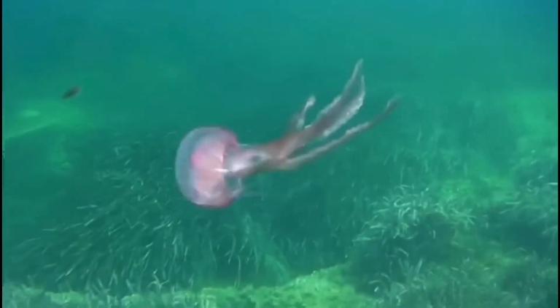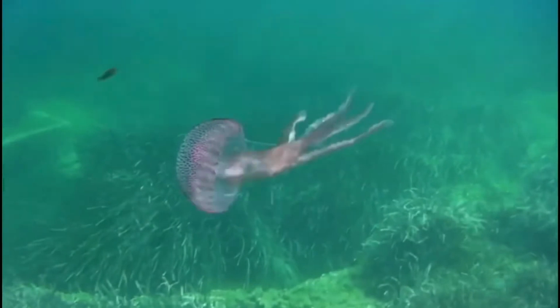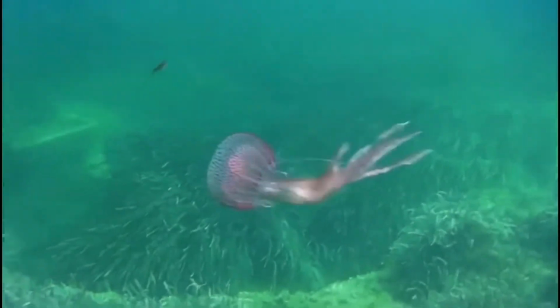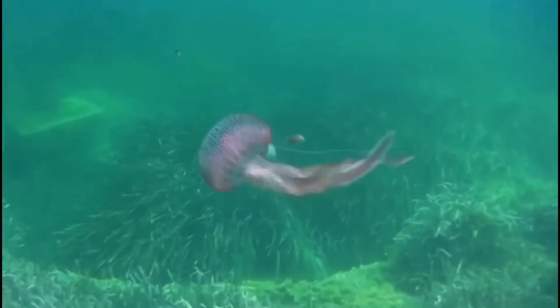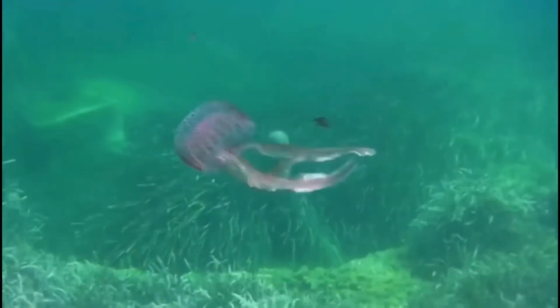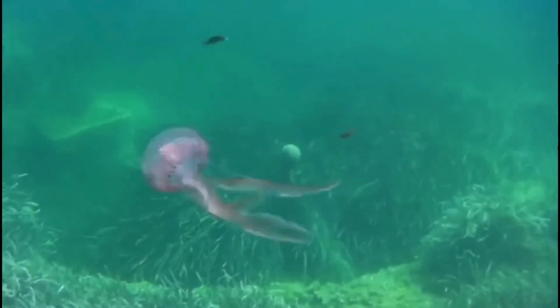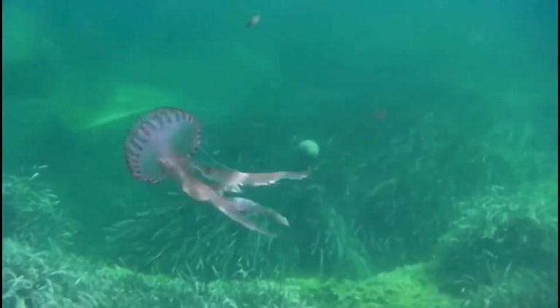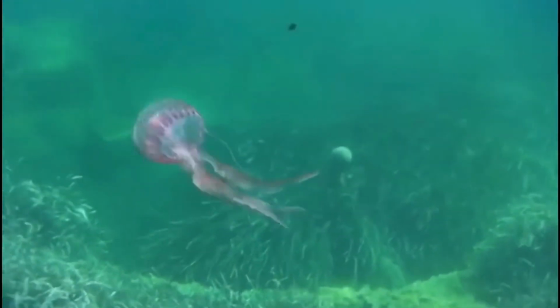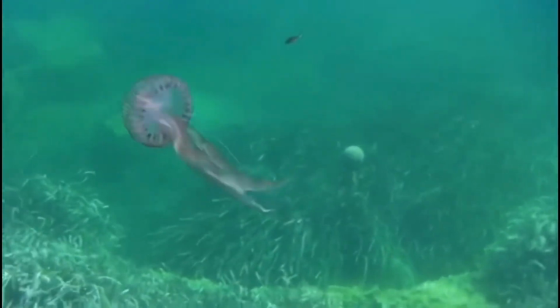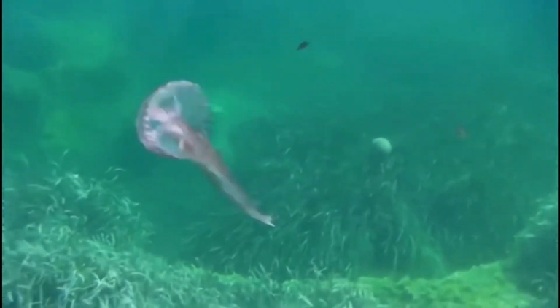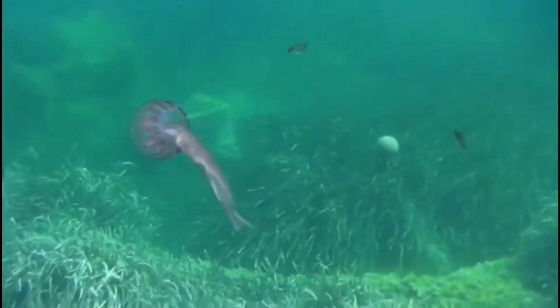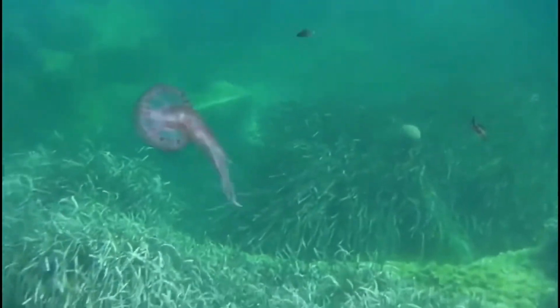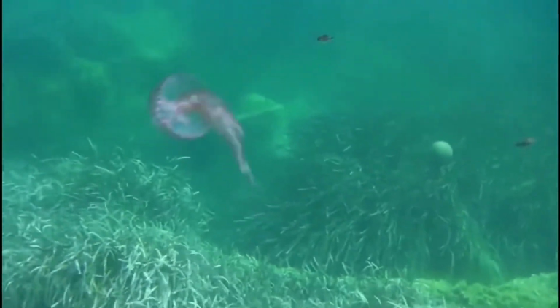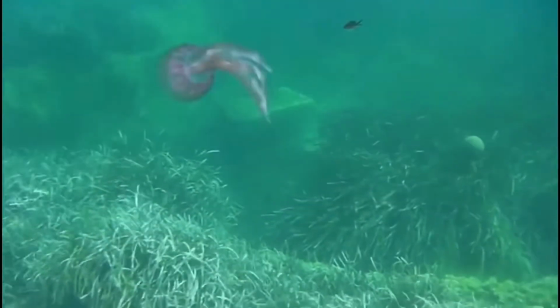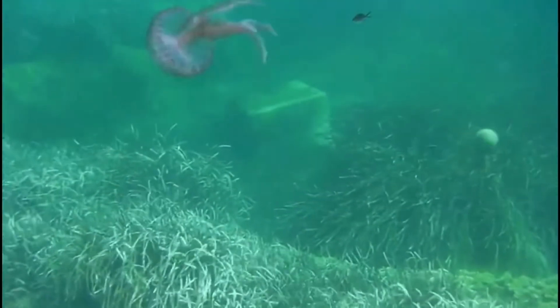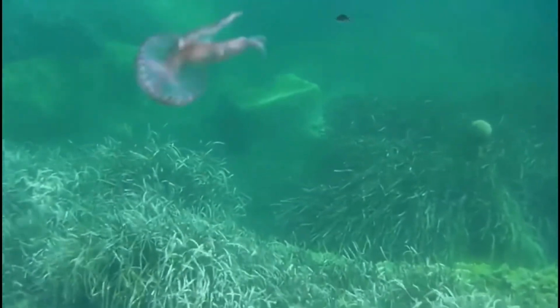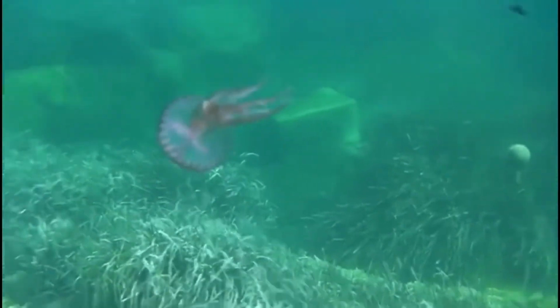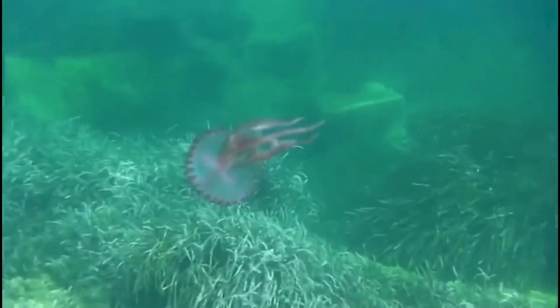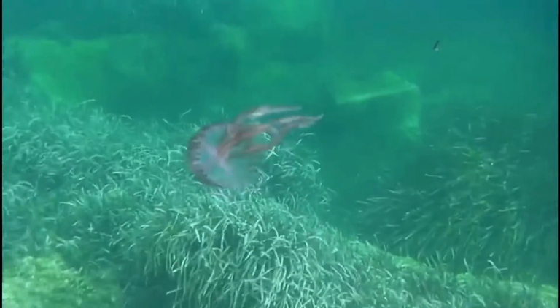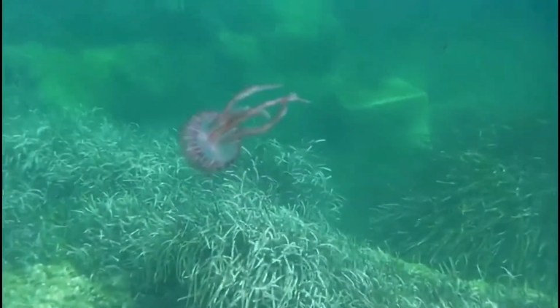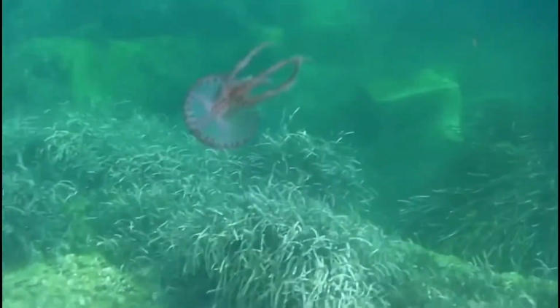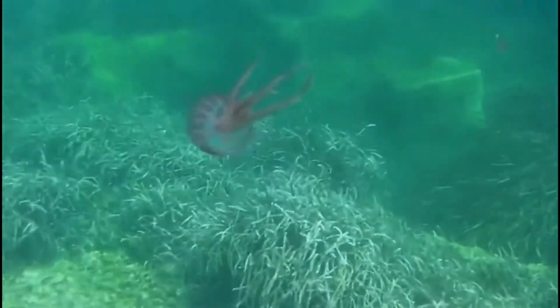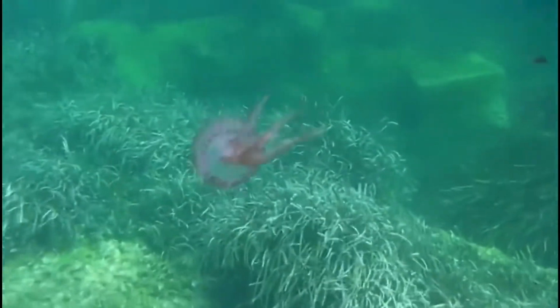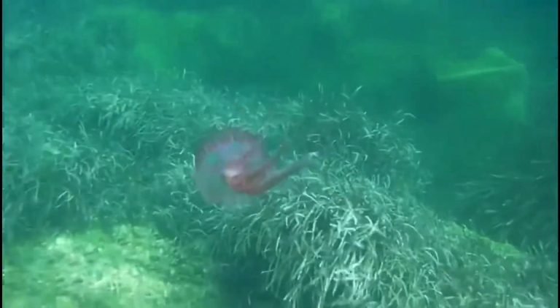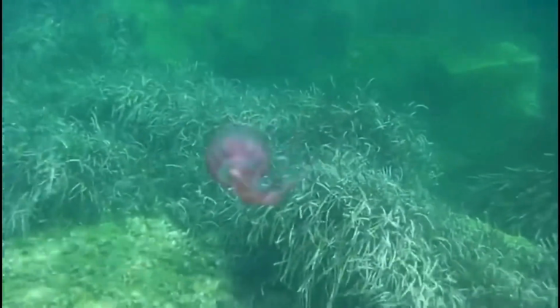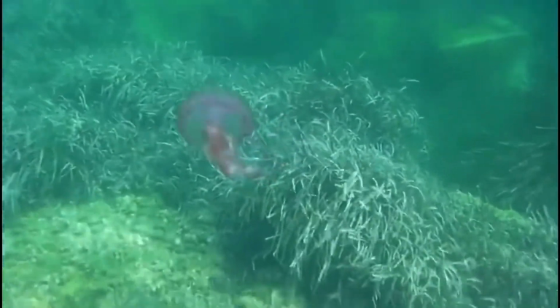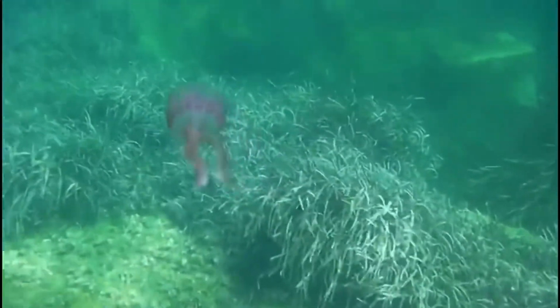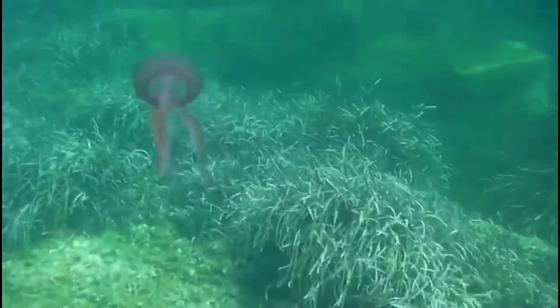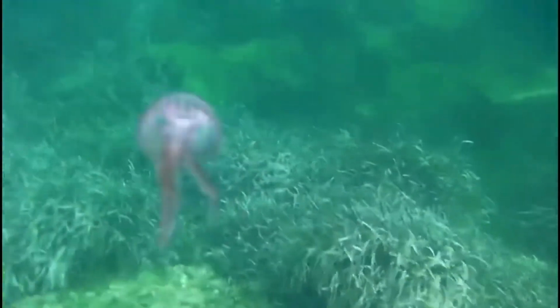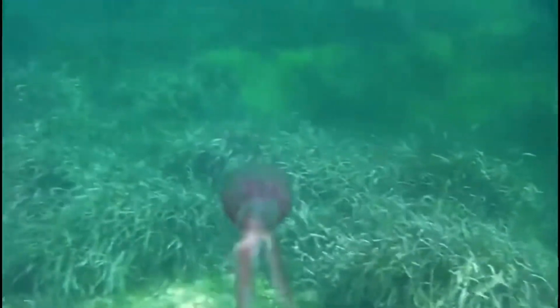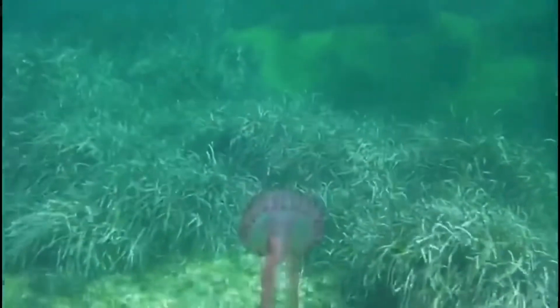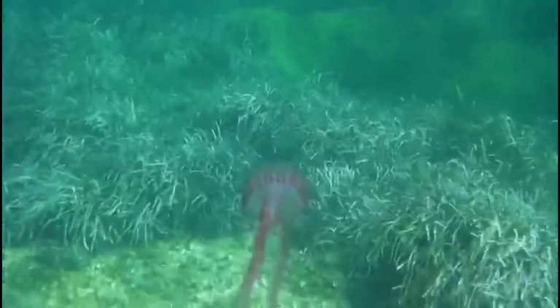These cnidarians can glow with the help of bioluminescence at night. They tend to do this when they are threatened, perhaps to deter predators.